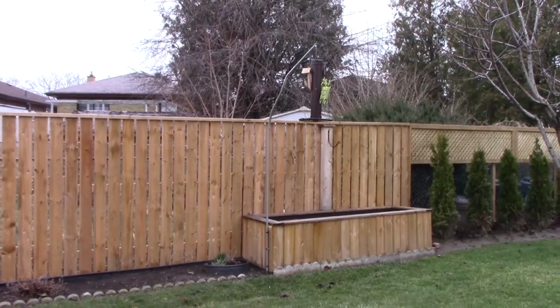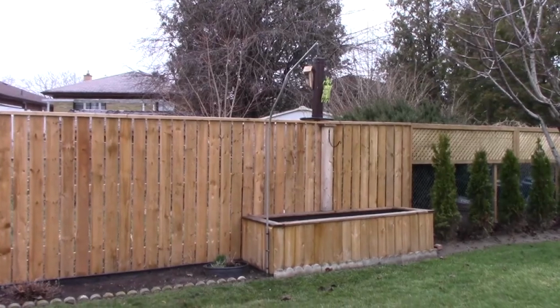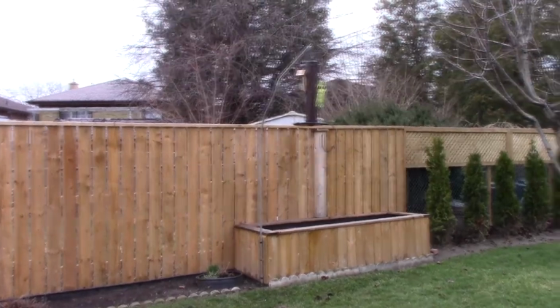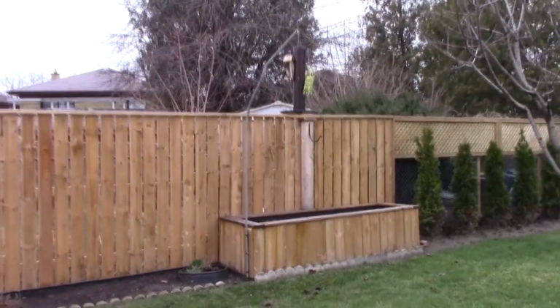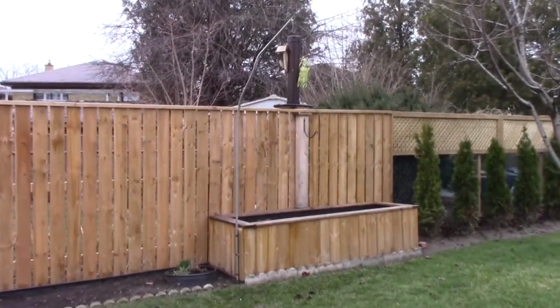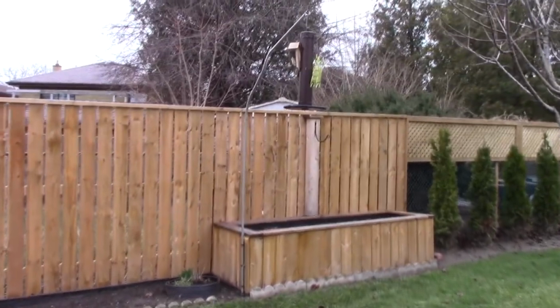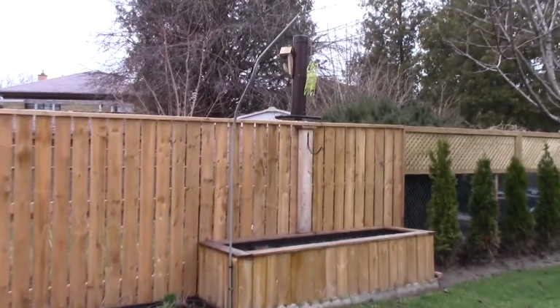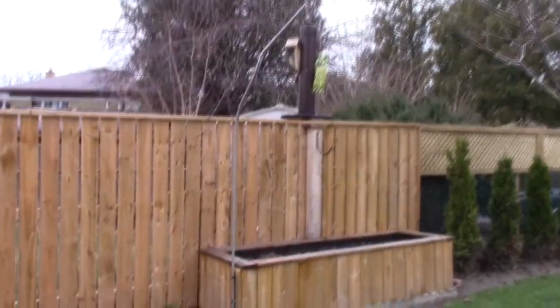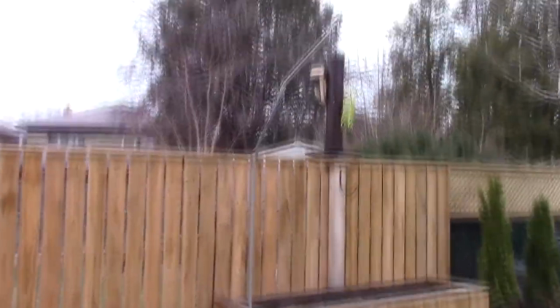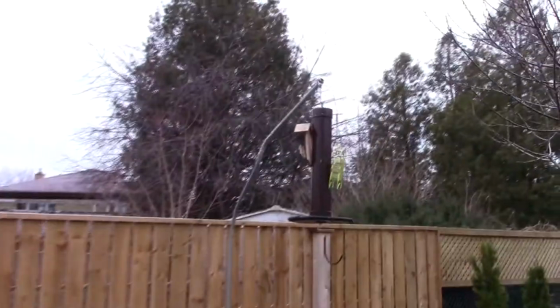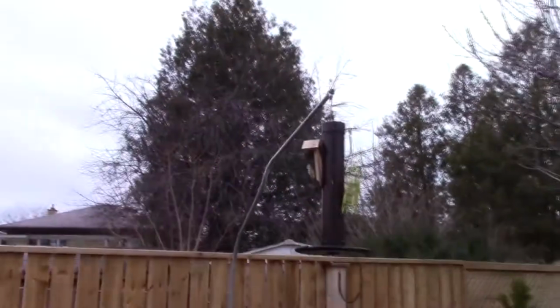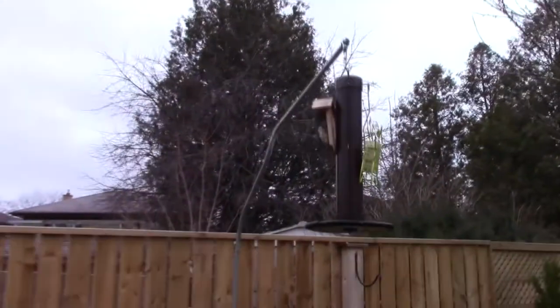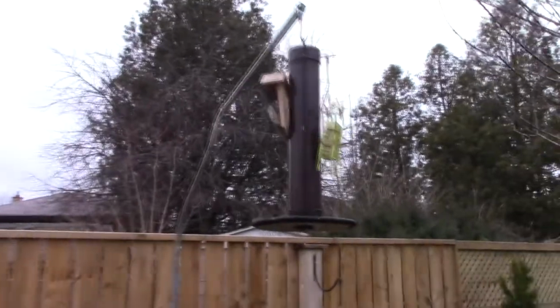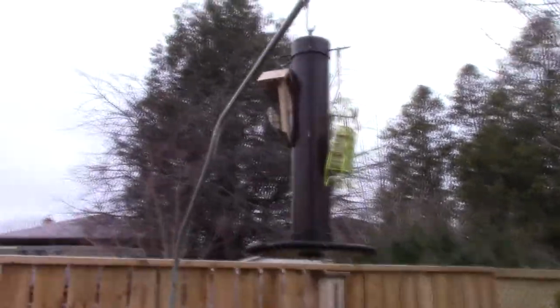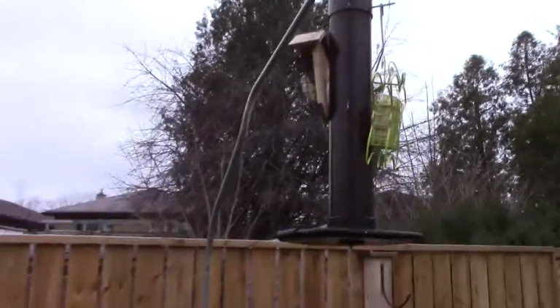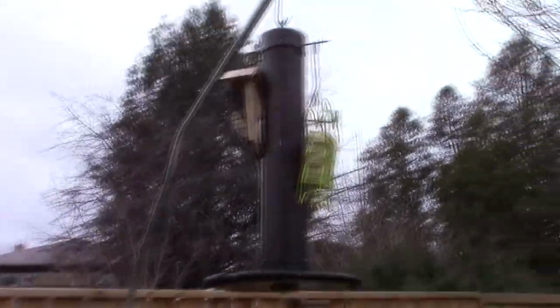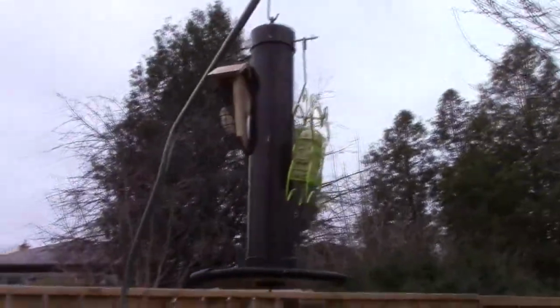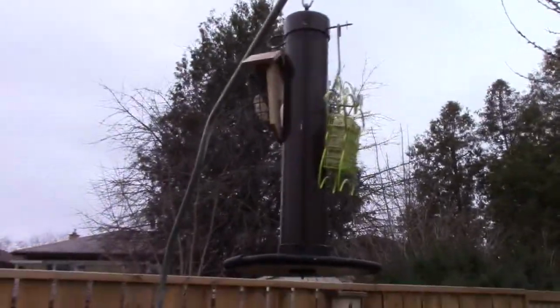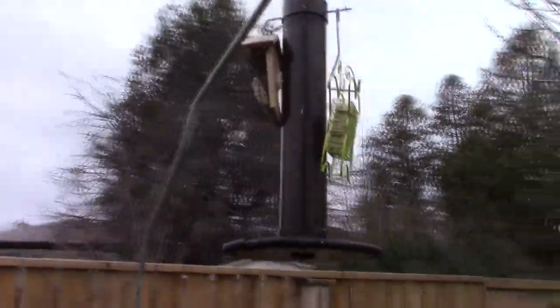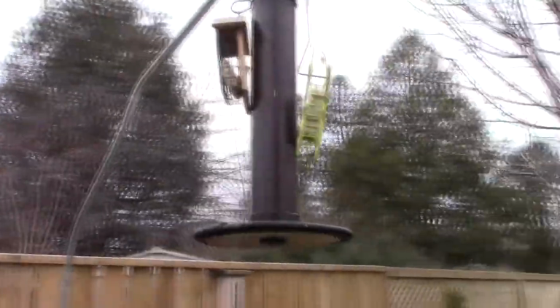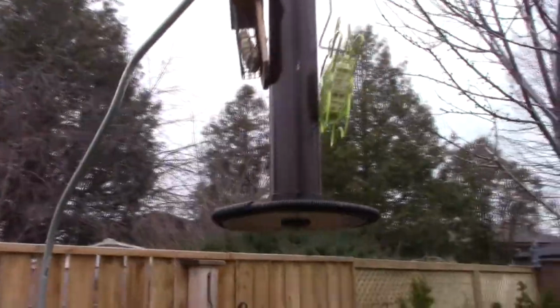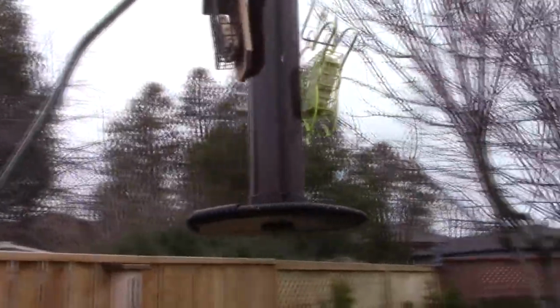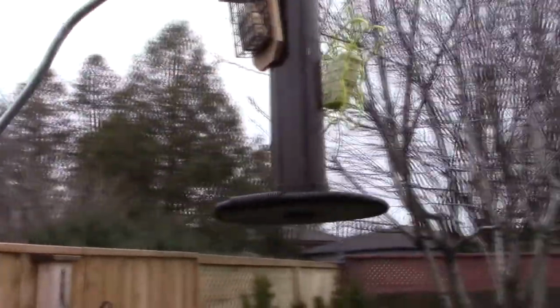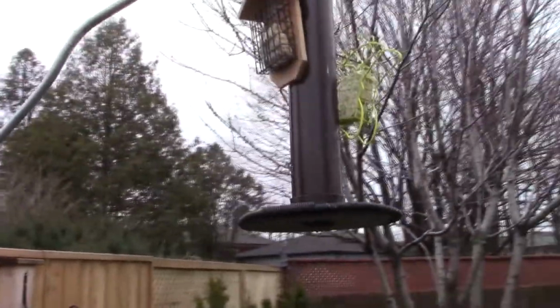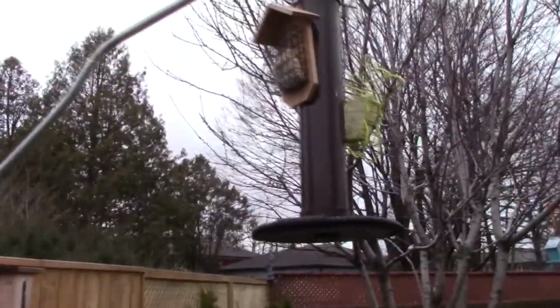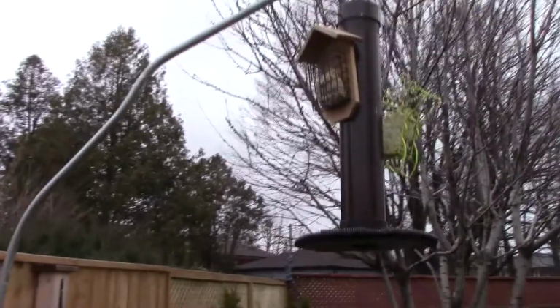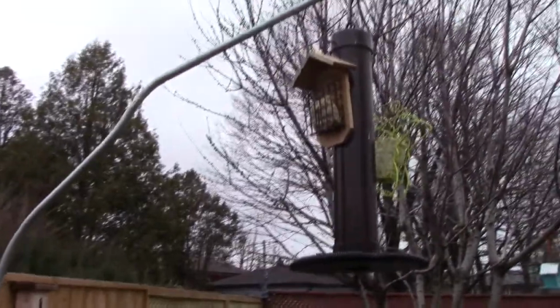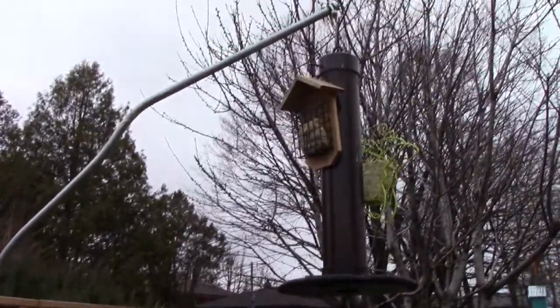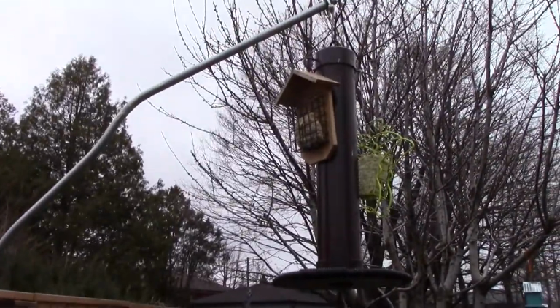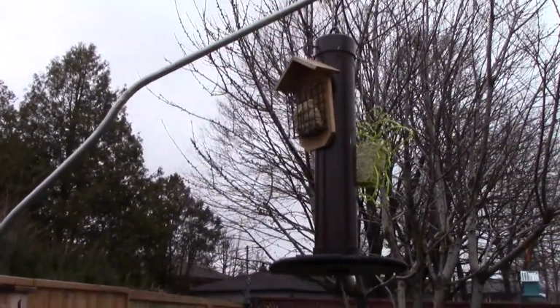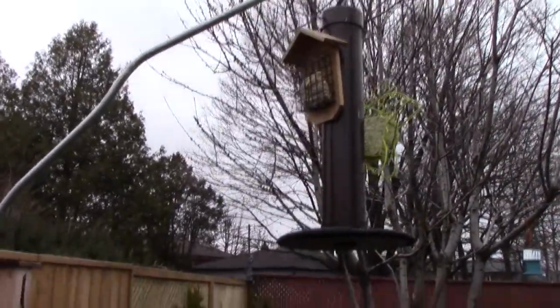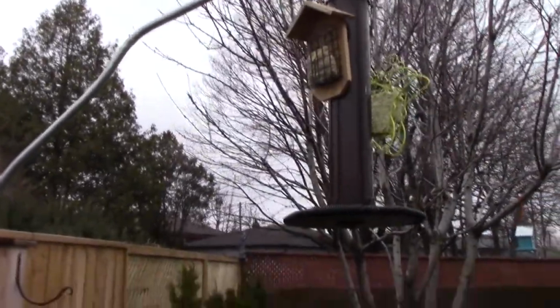Welcome back to Steve Robb Reviews. Today we're going to build another one of these bird feeders — this is just a terrific bird feeder.